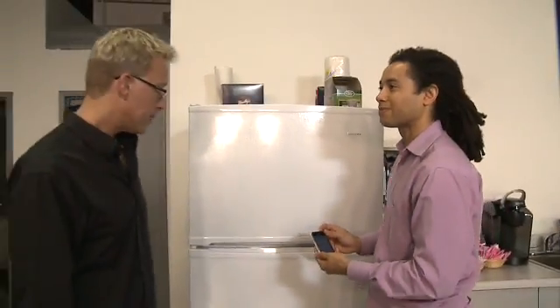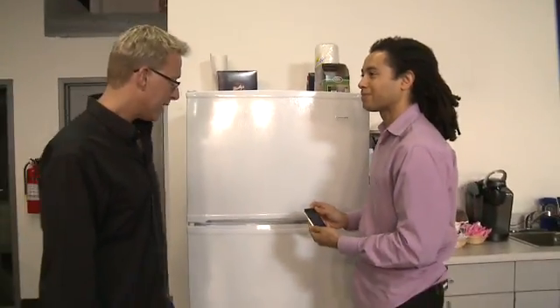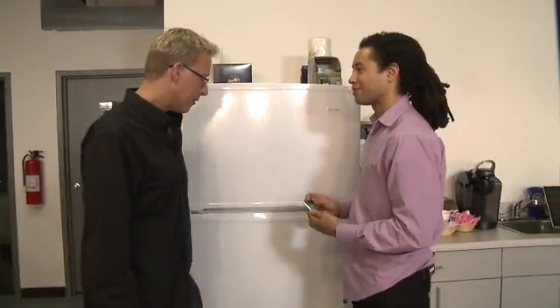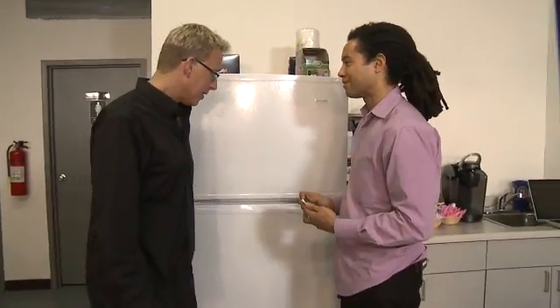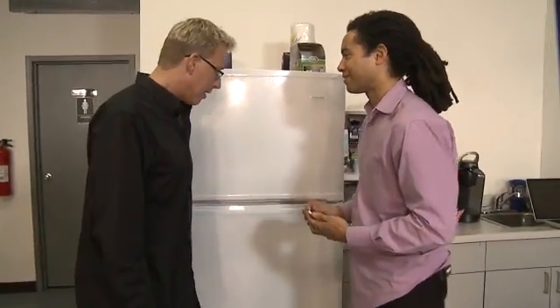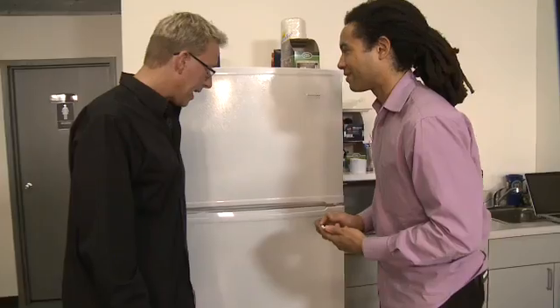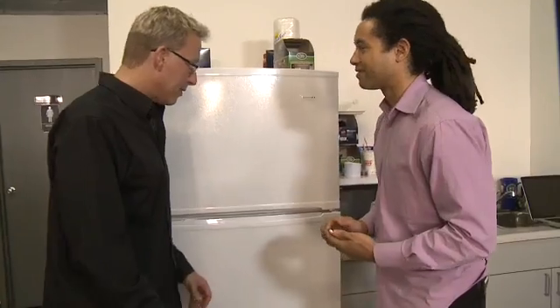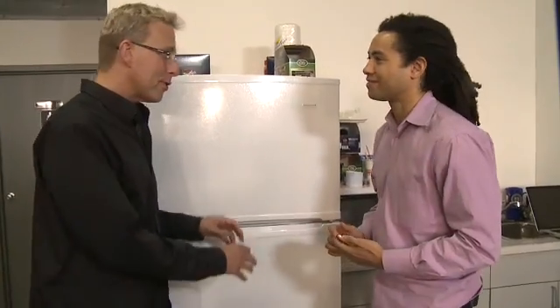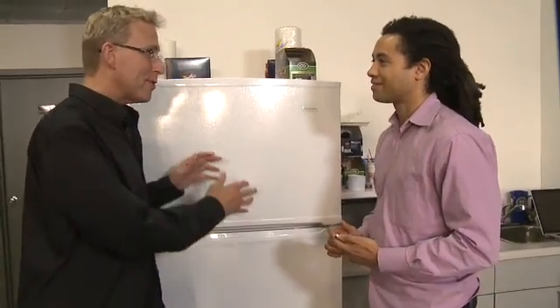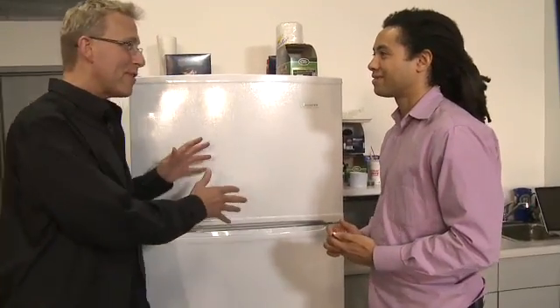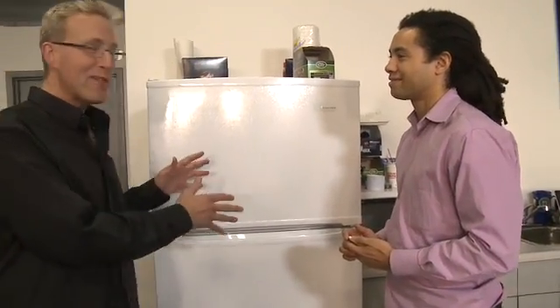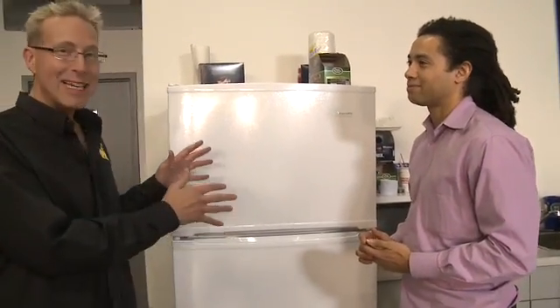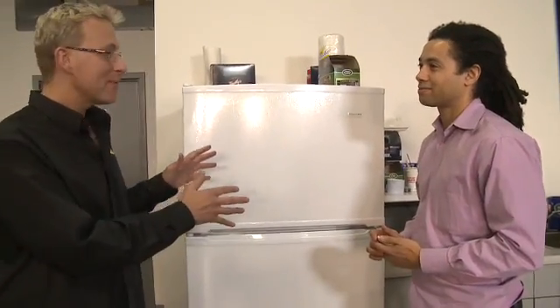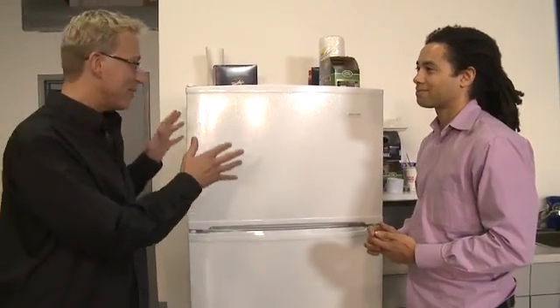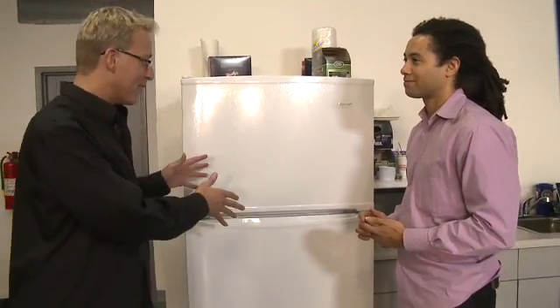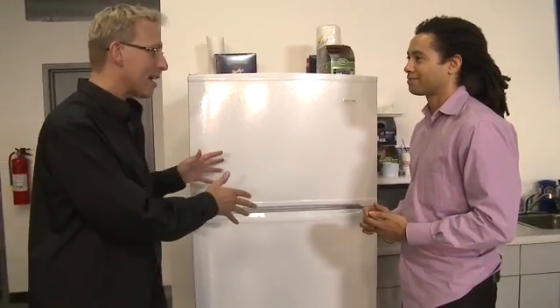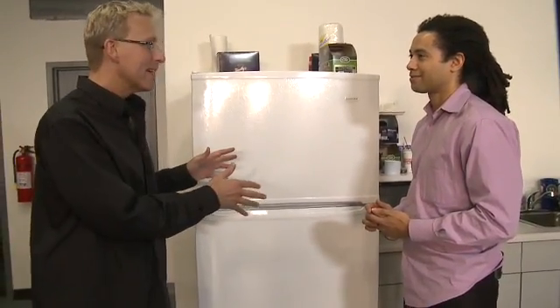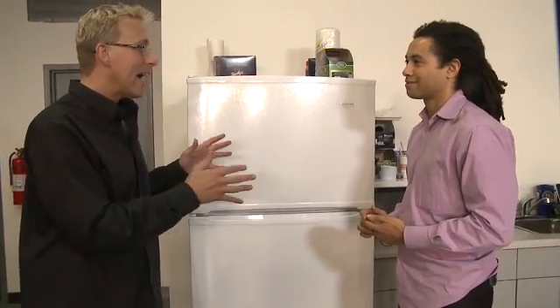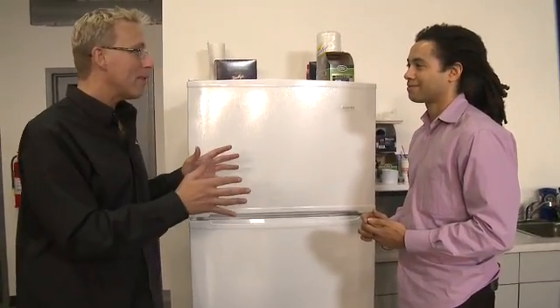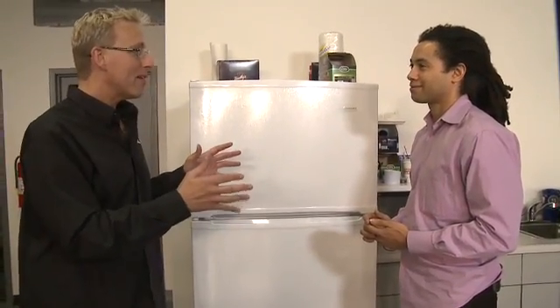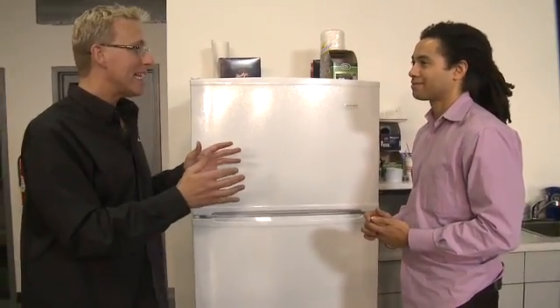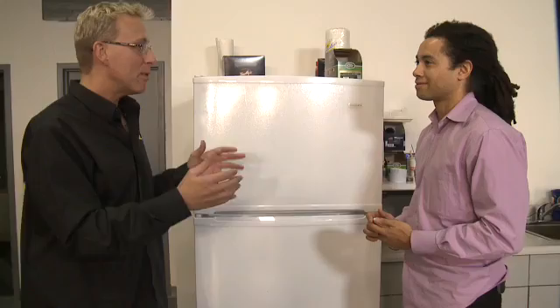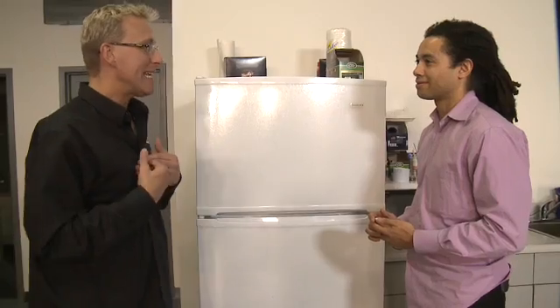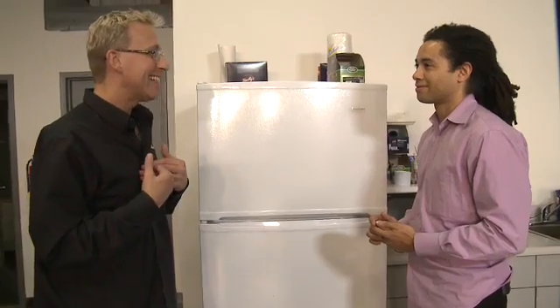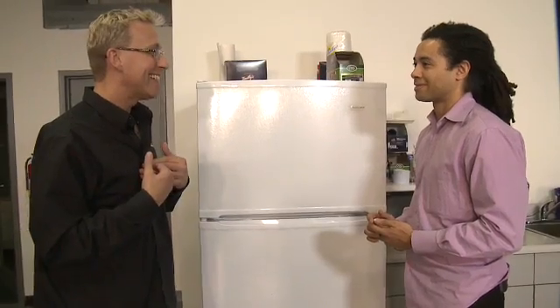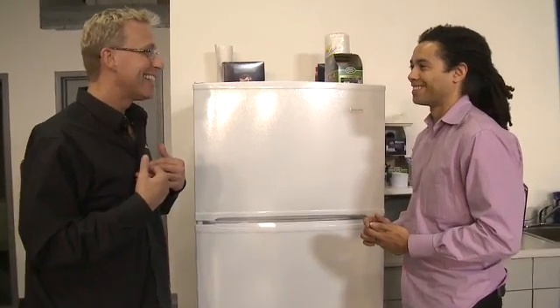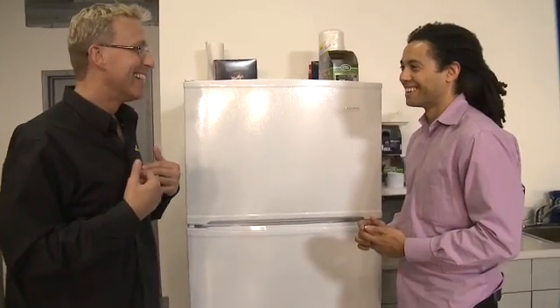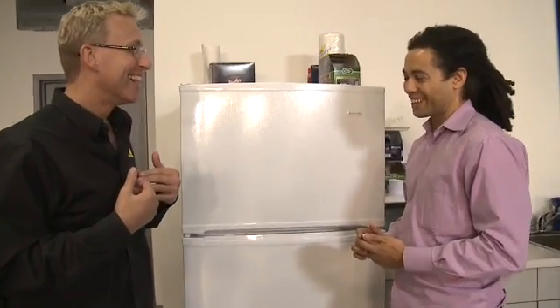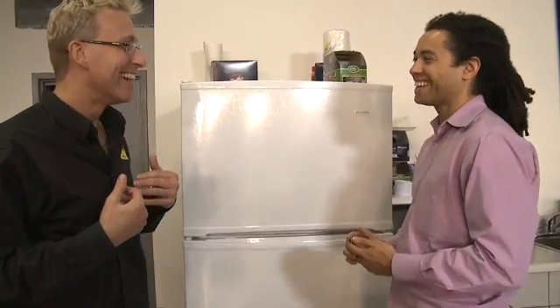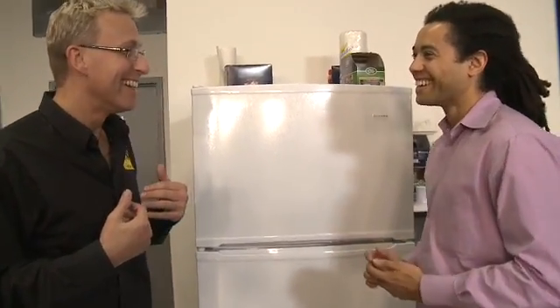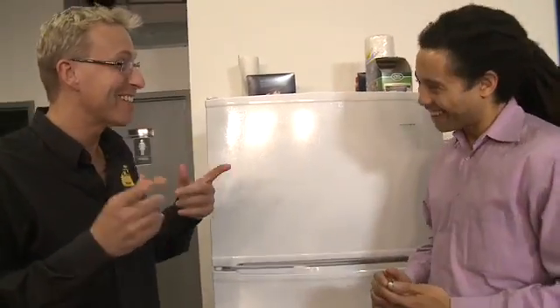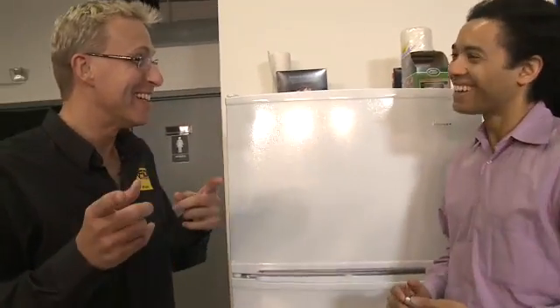Wow, that's pretty cool. So now we've RFID enabled the refrigerator. How about we RFID enable me? Okay, let's go do it.